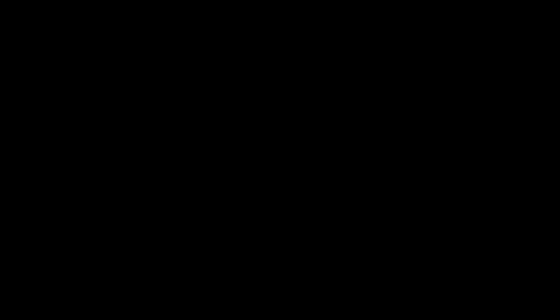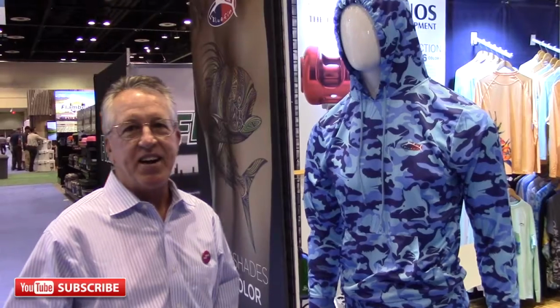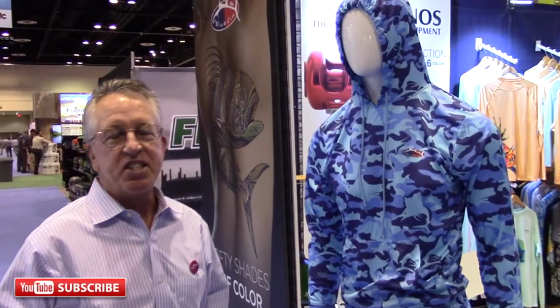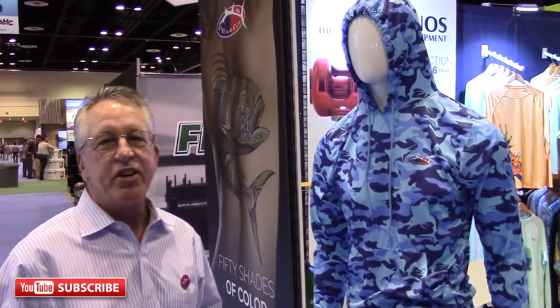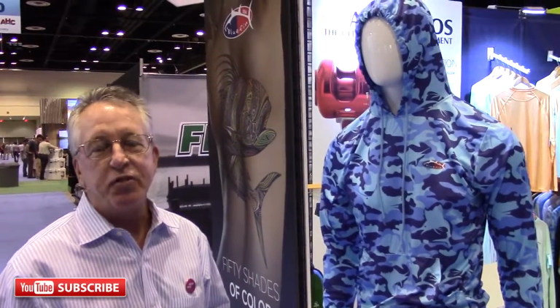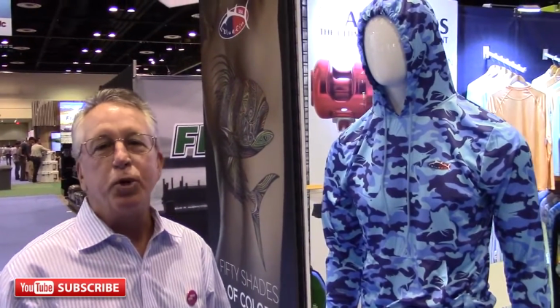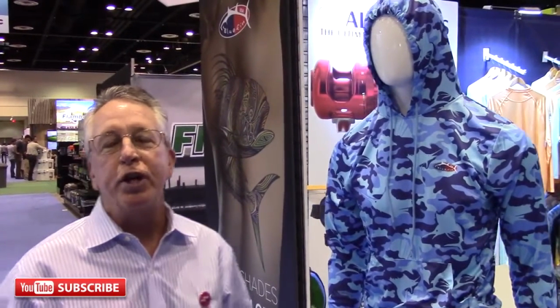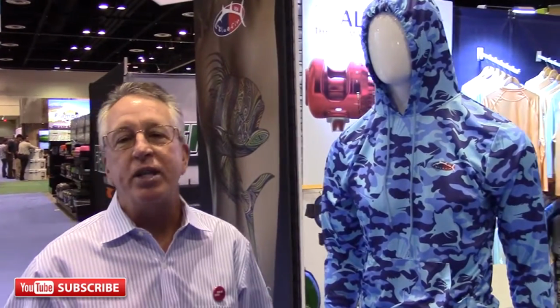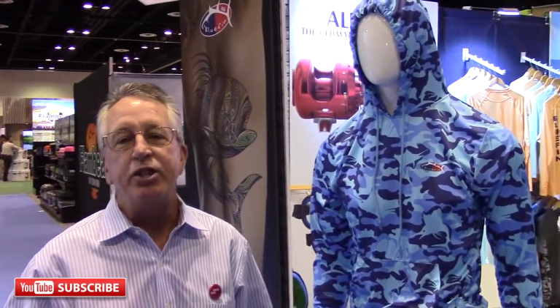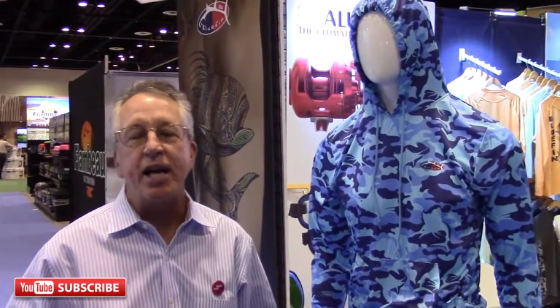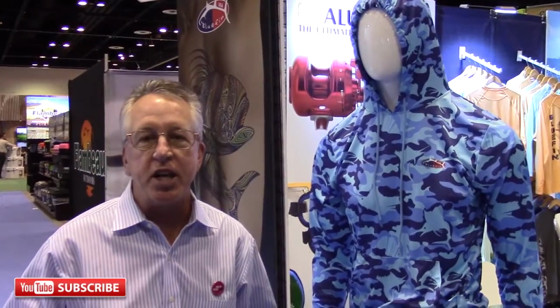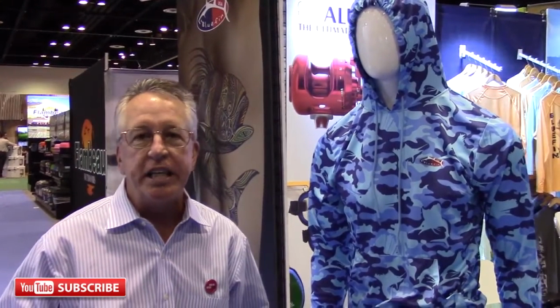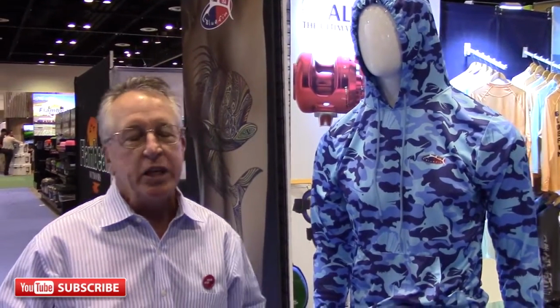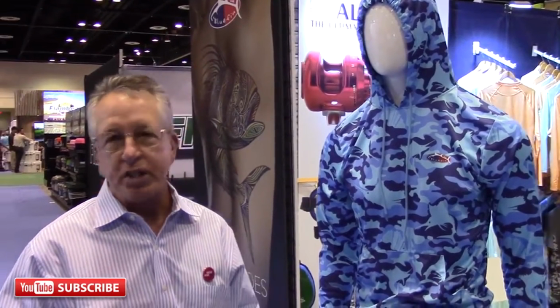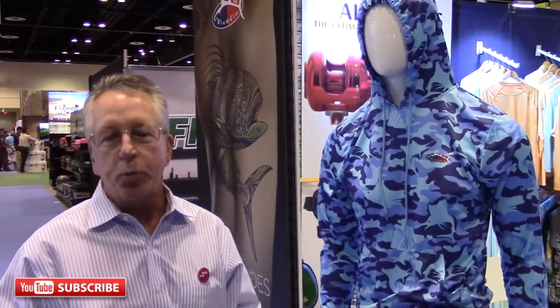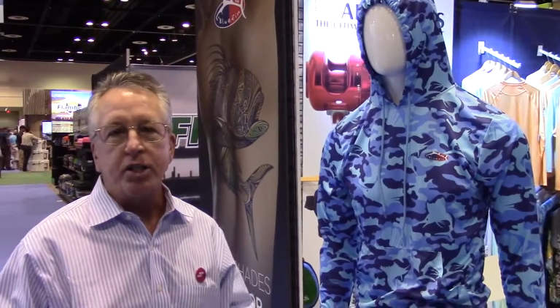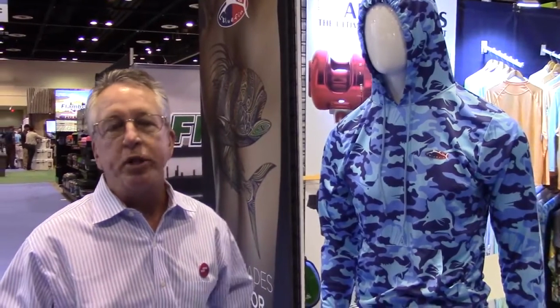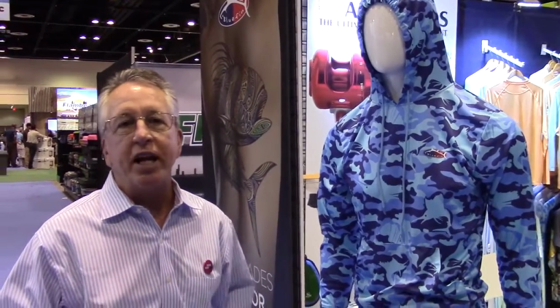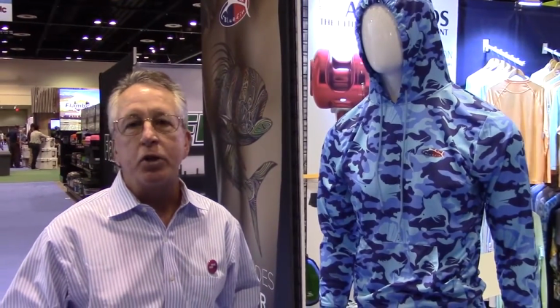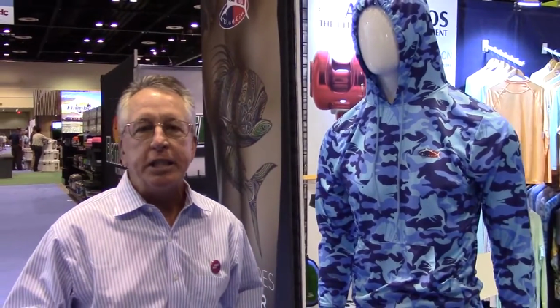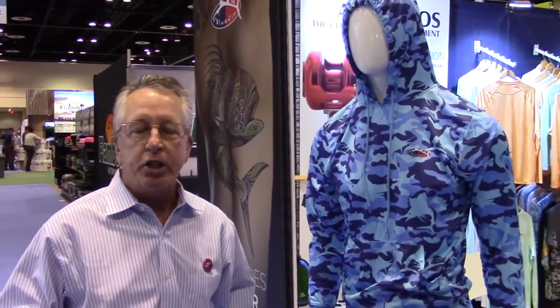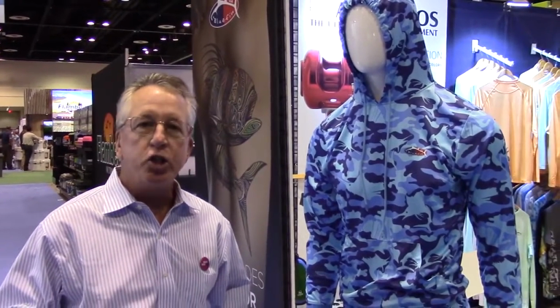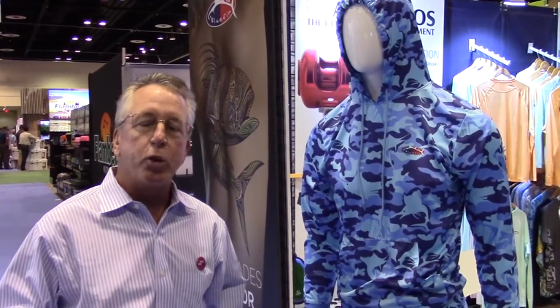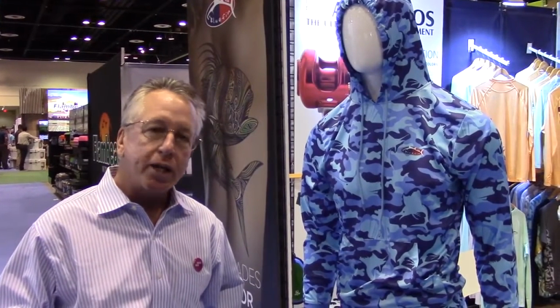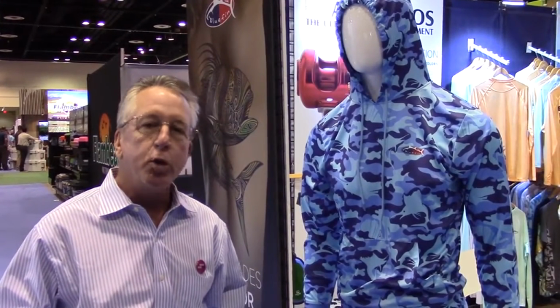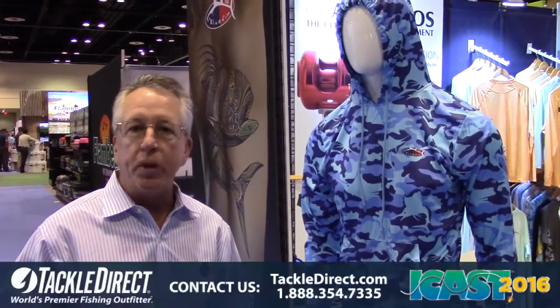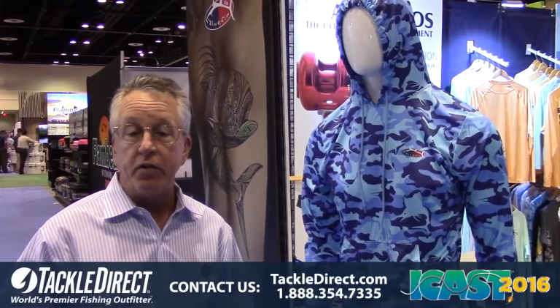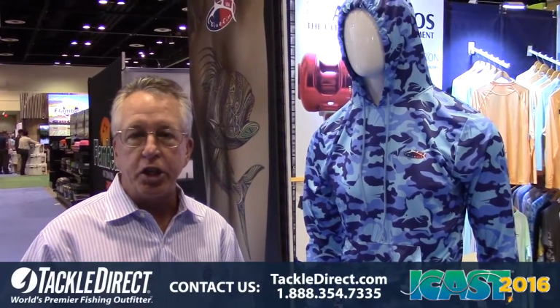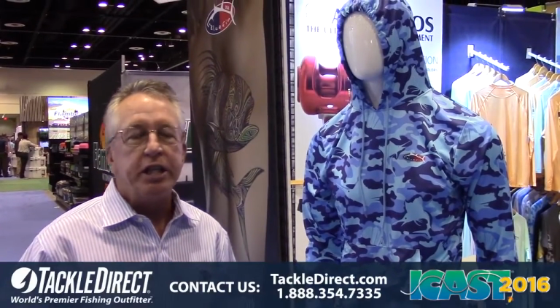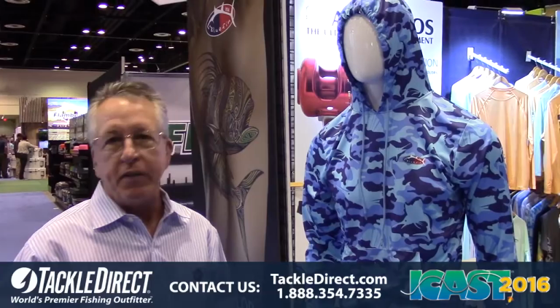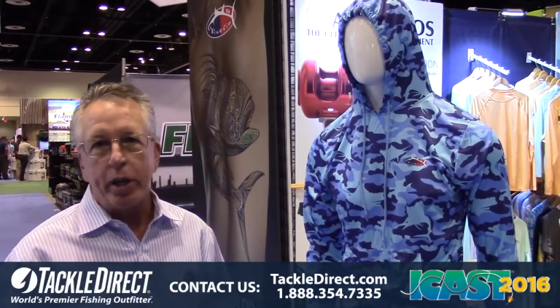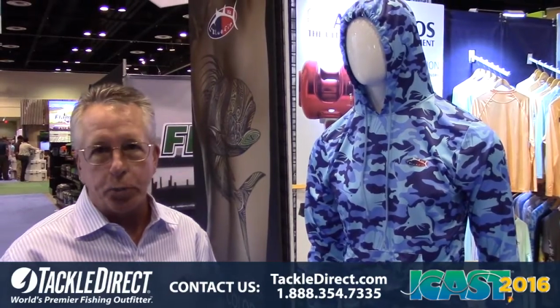This is the introduction for Bluefin USA 2017. We've got some new products that will be available to consumers around October/November of this year and then going into spring.